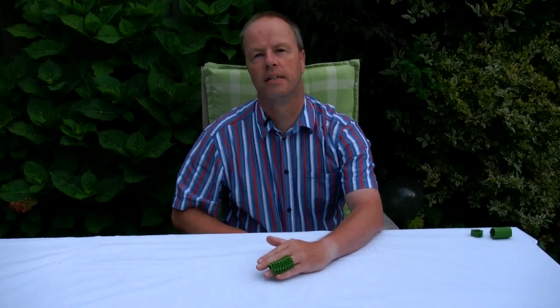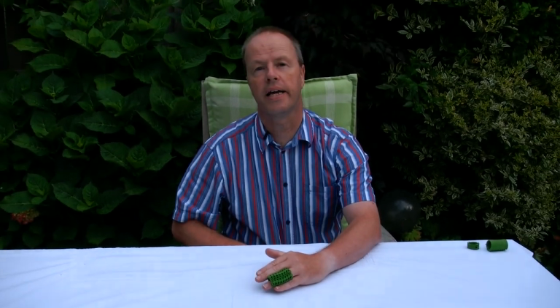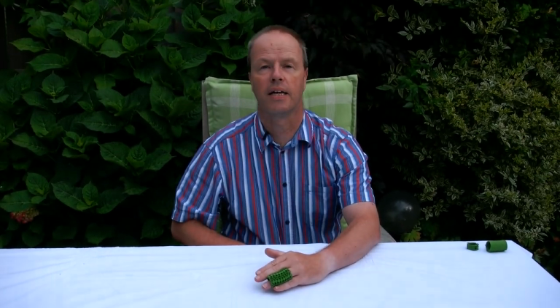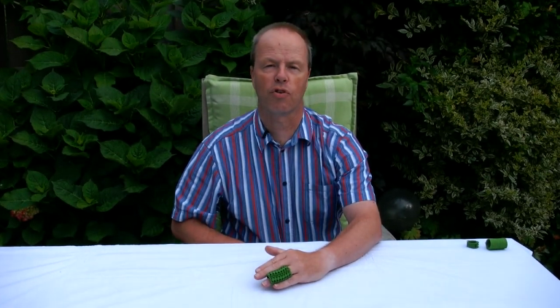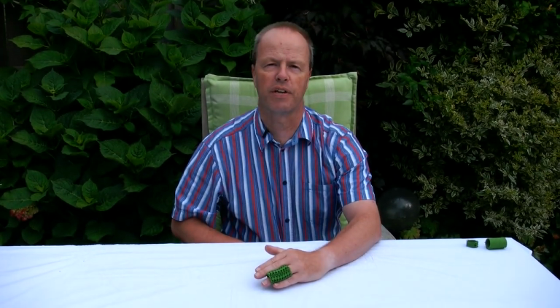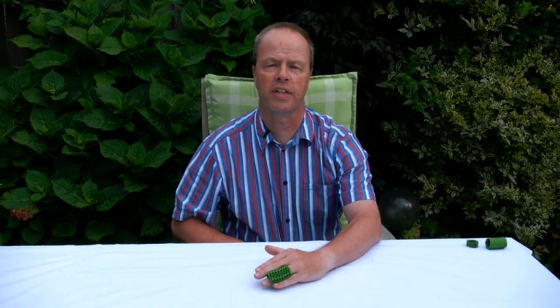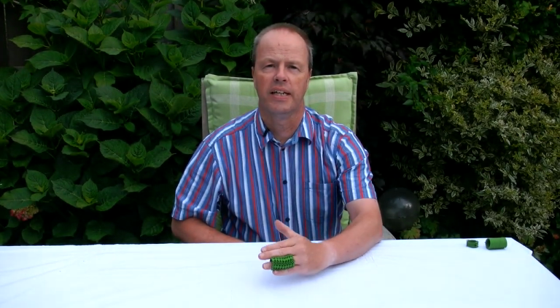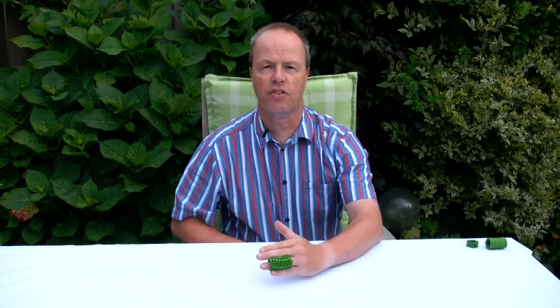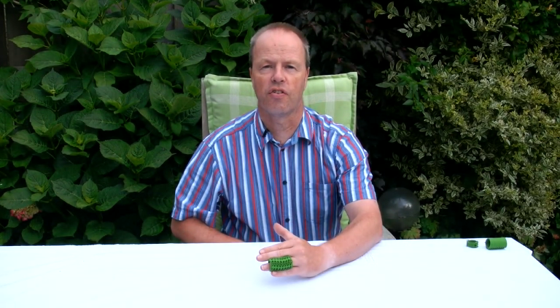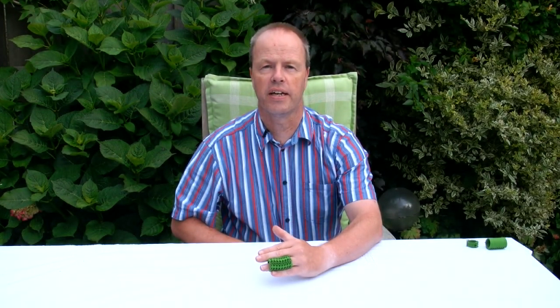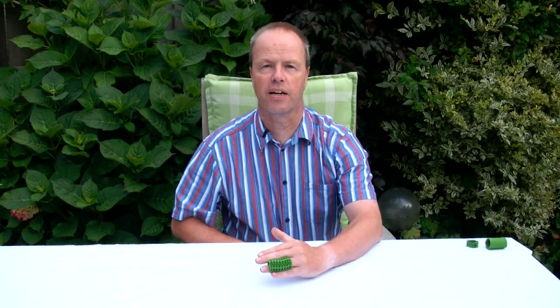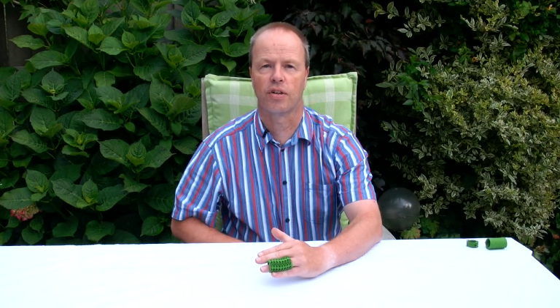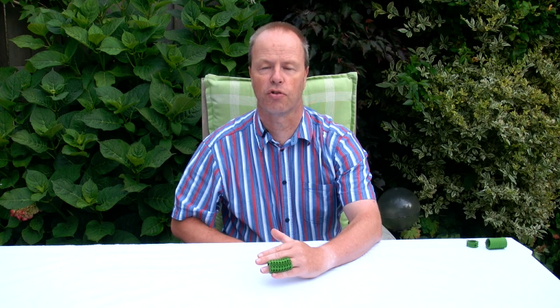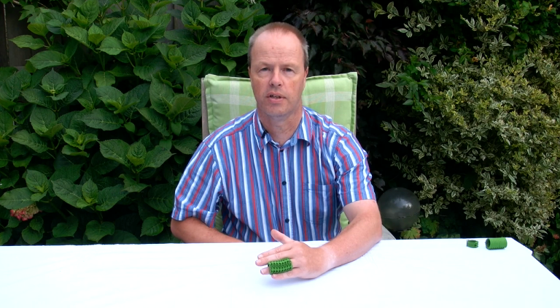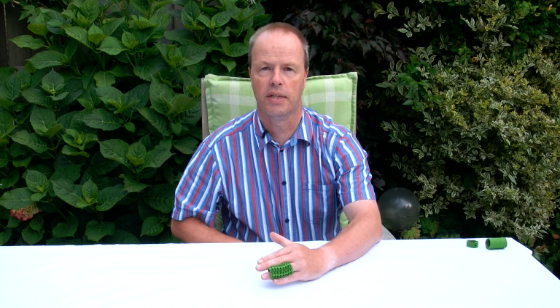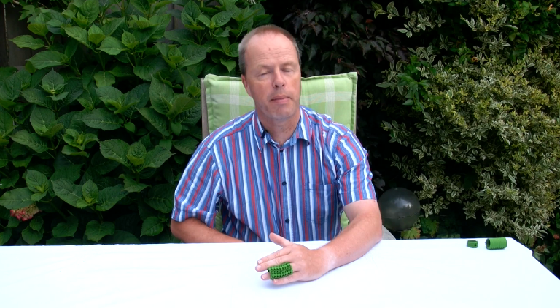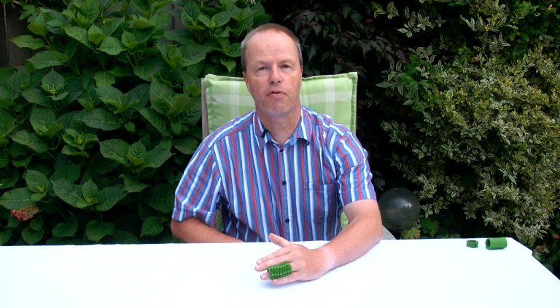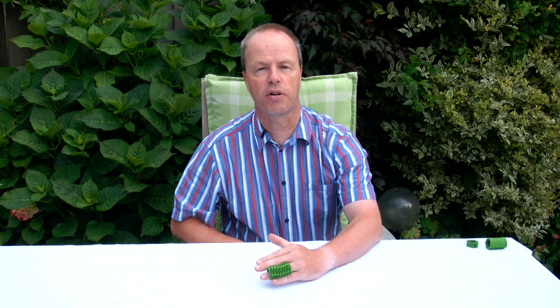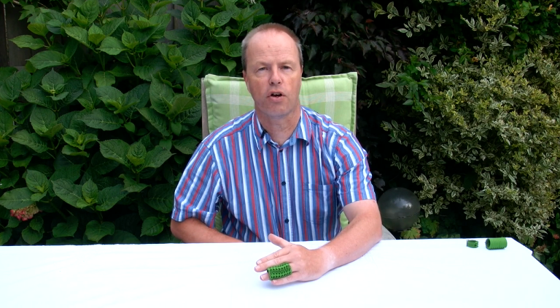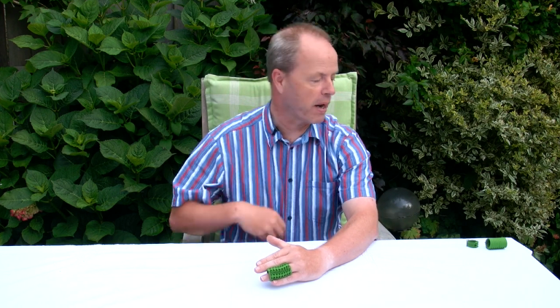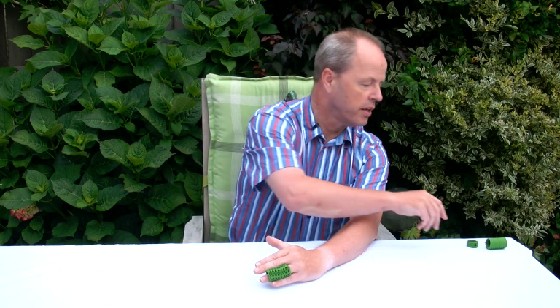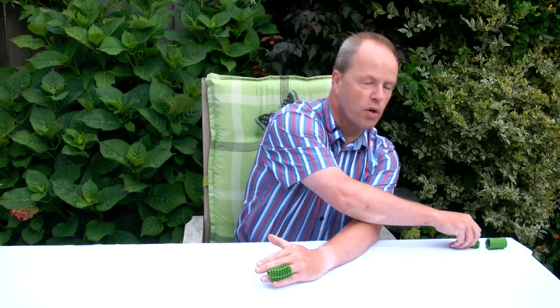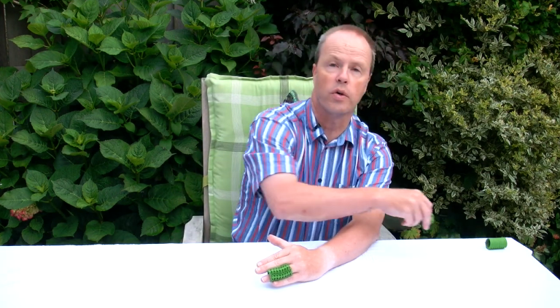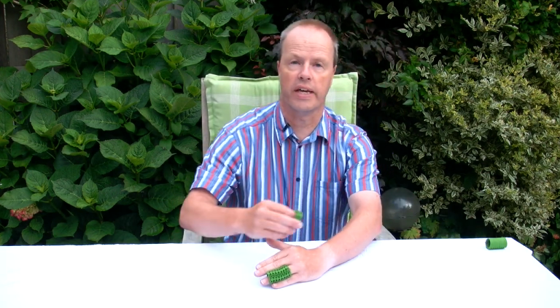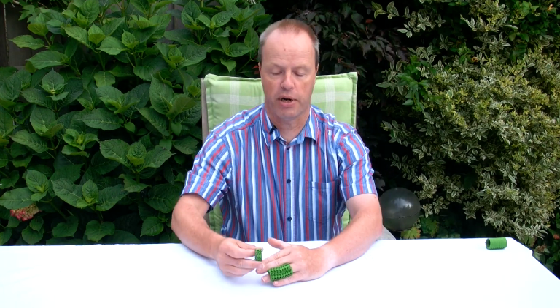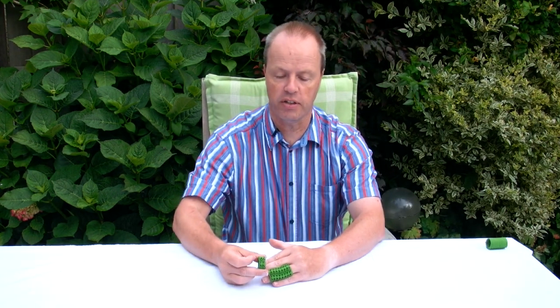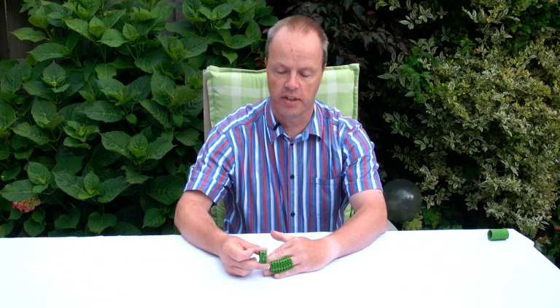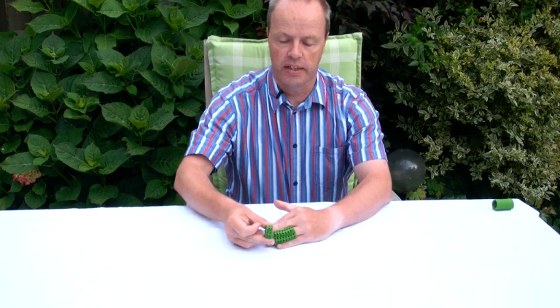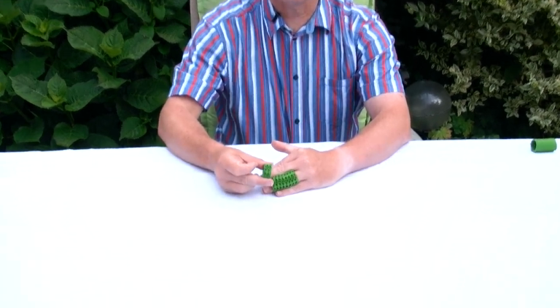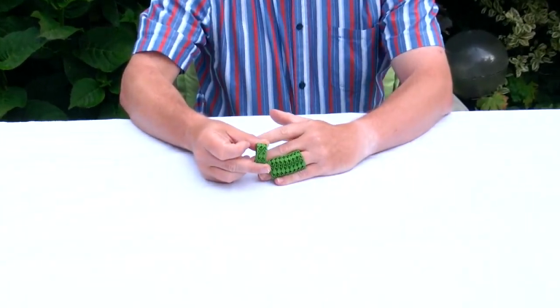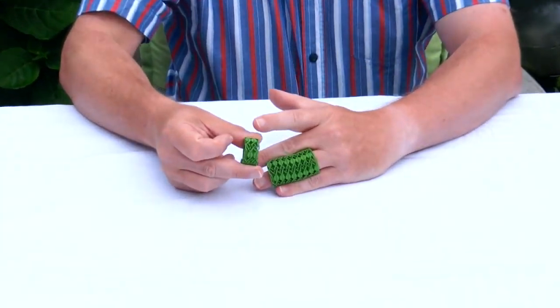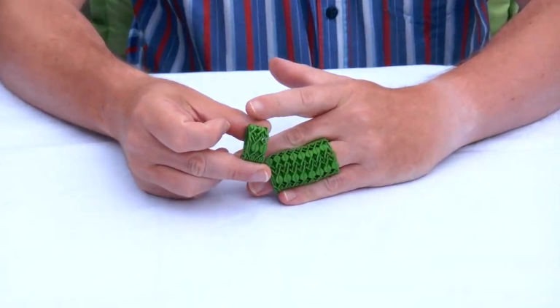Hi, I'm Oscar van Deventer, and this is the ring necklace puzzle. Maybe from other videos of mine you know the ring bracelet — that is this ten band ring.